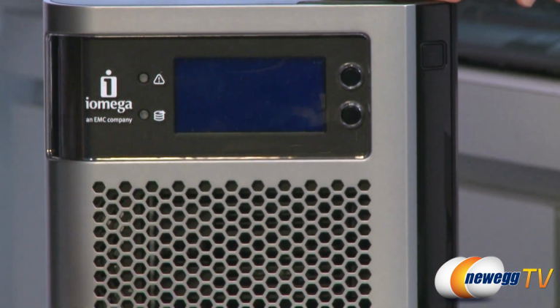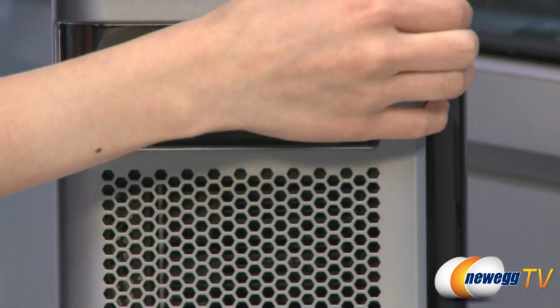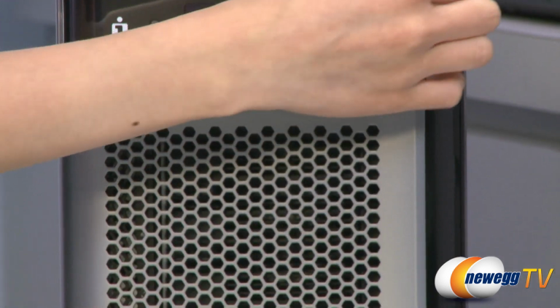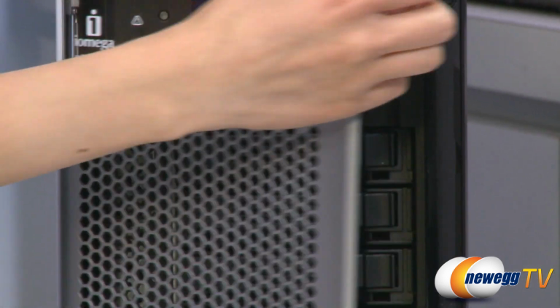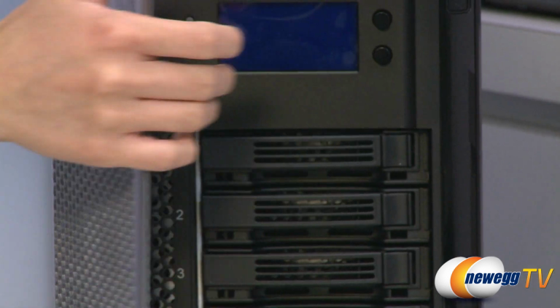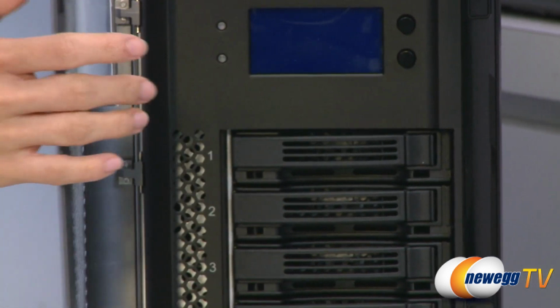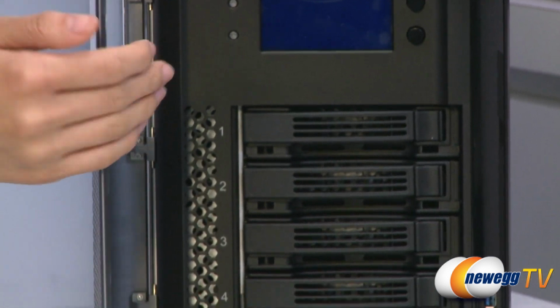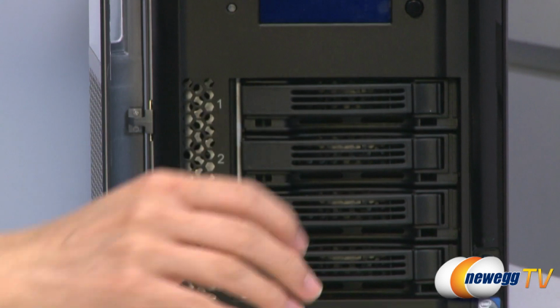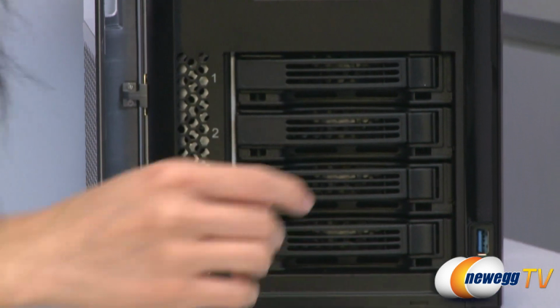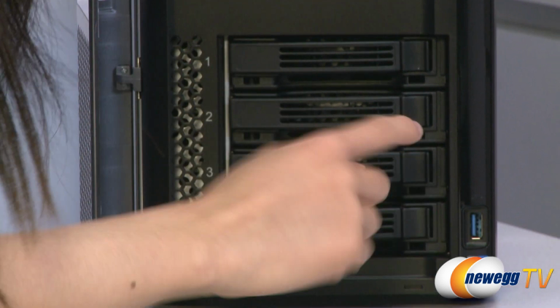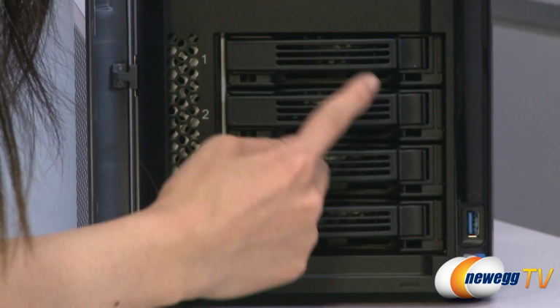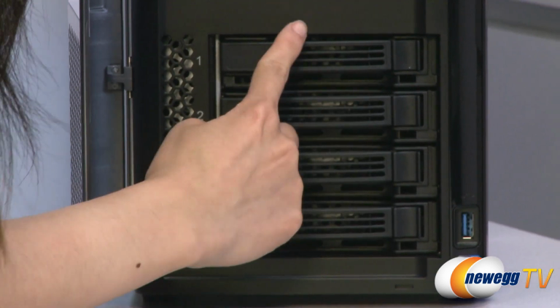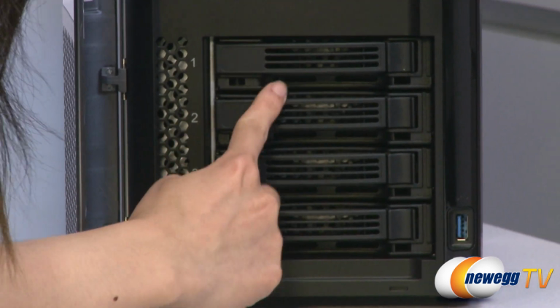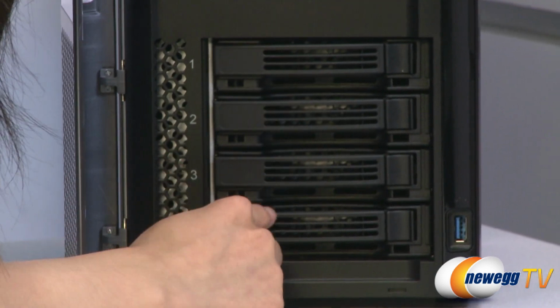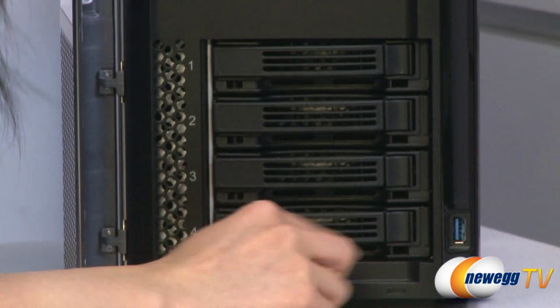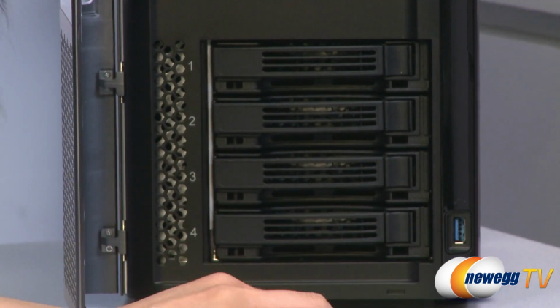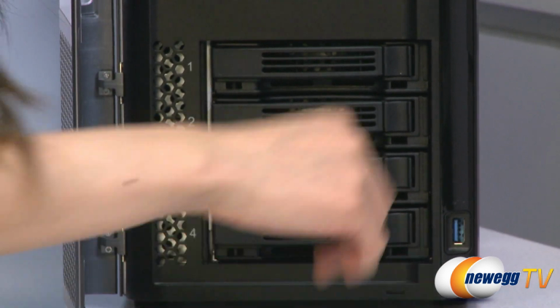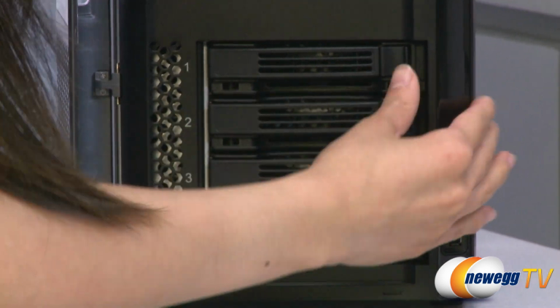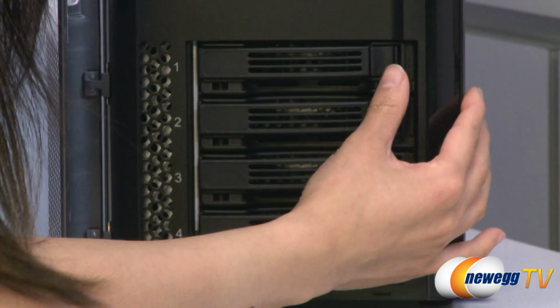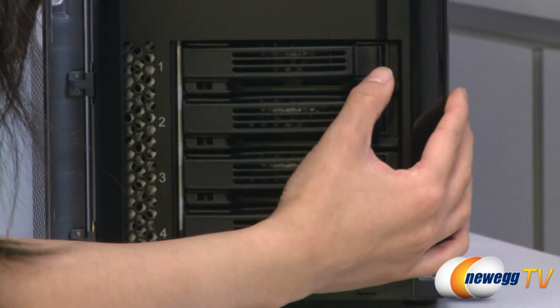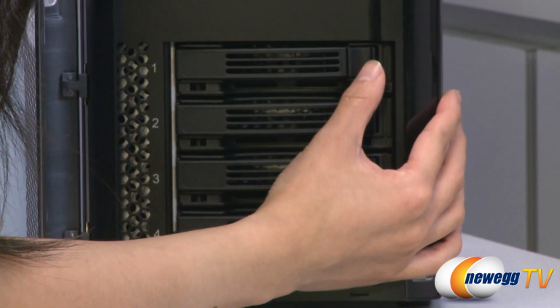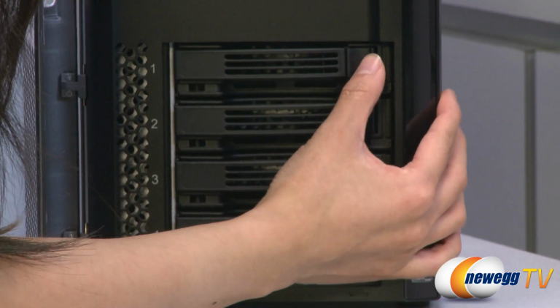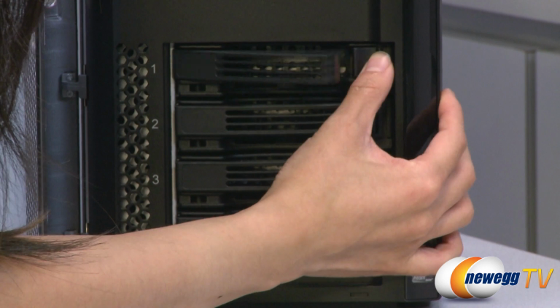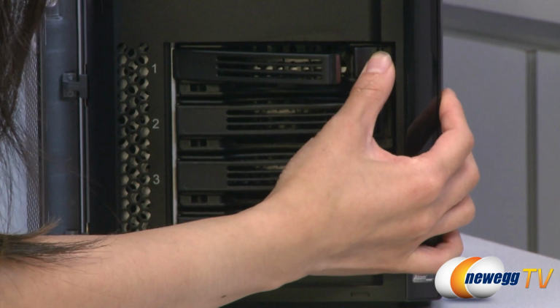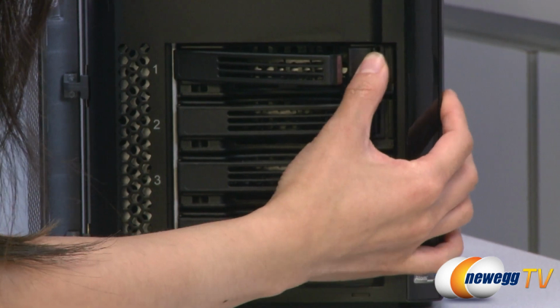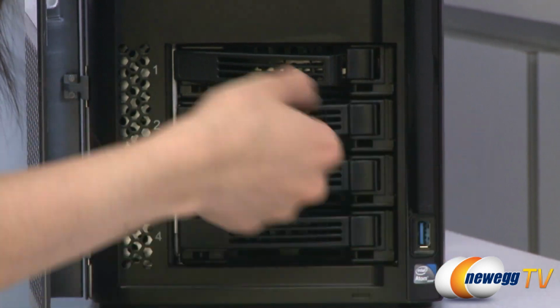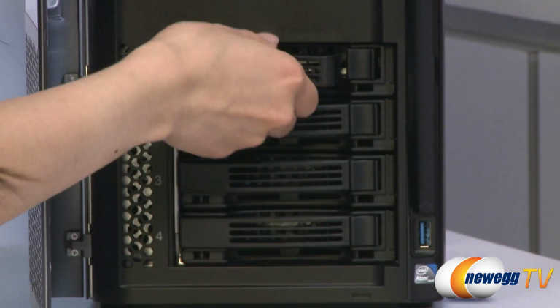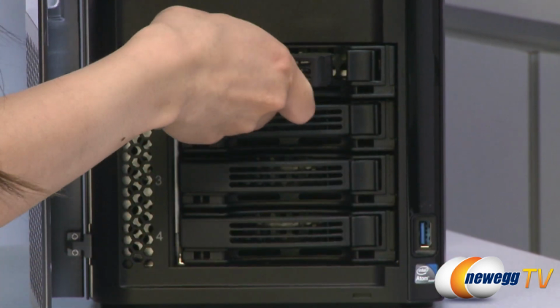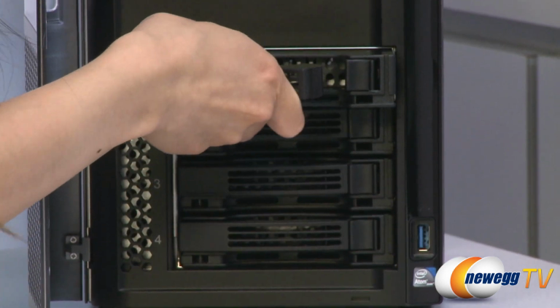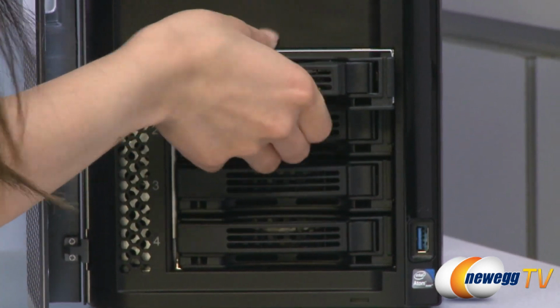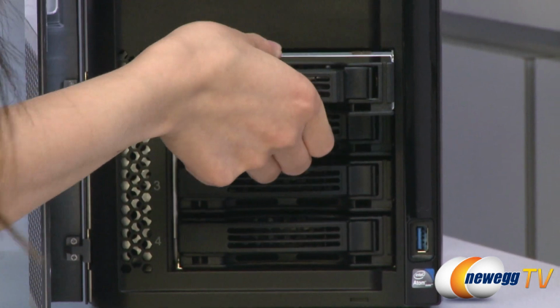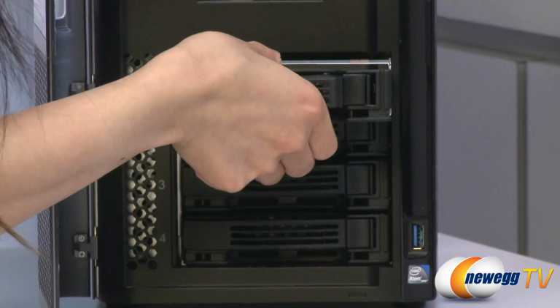Now let me open up this front door. Inside you see four bays, and to slide one out you simply push at the side and it comes out.